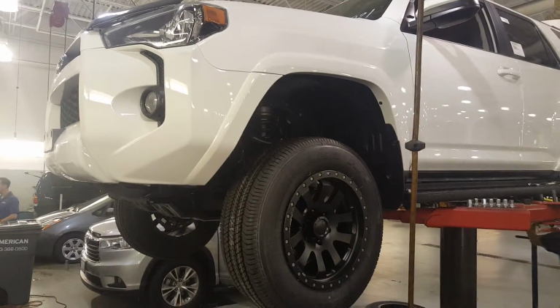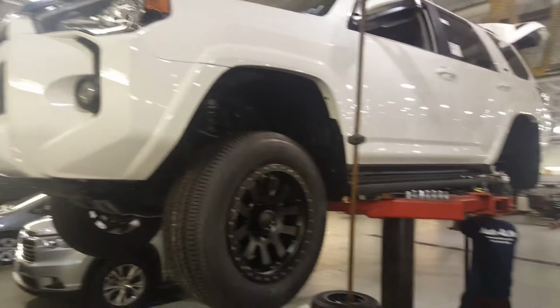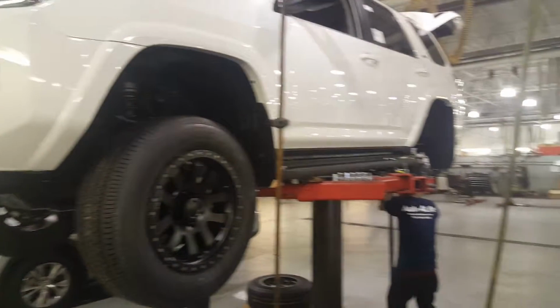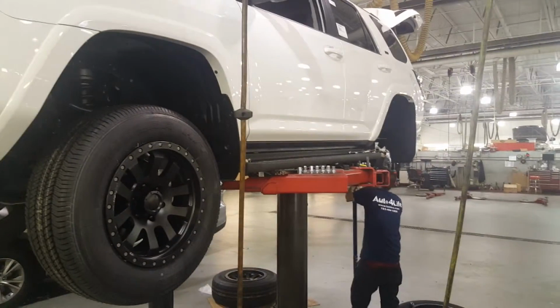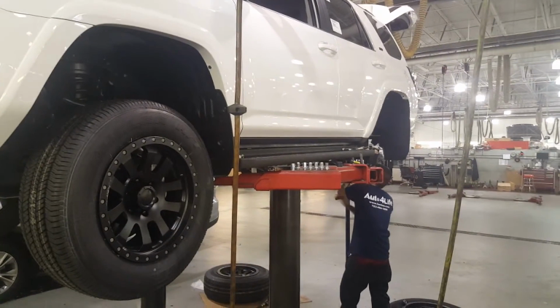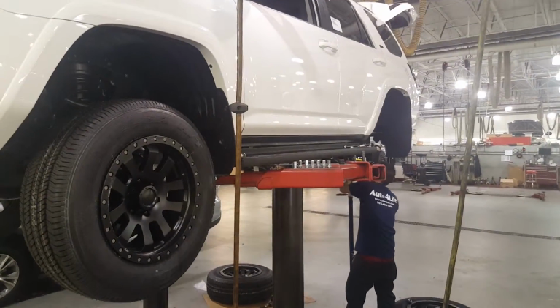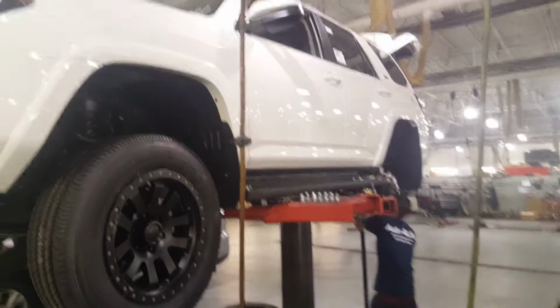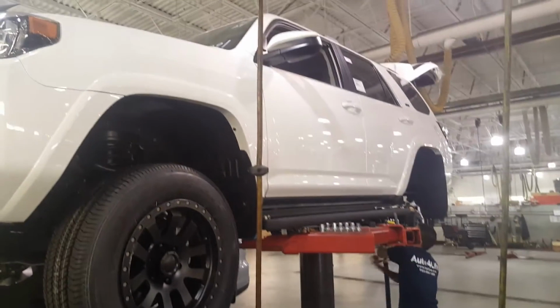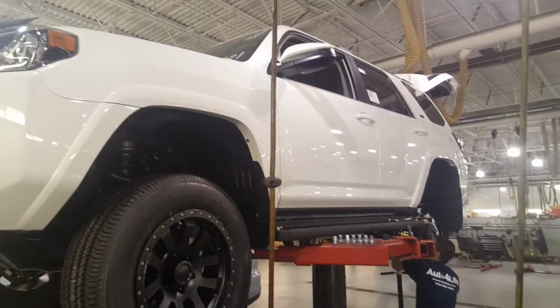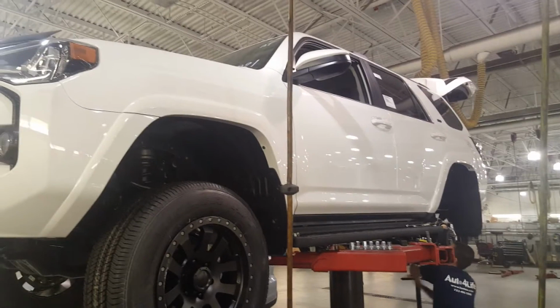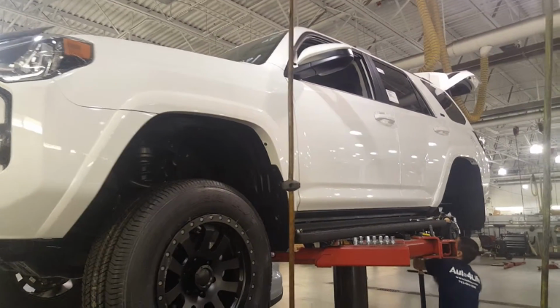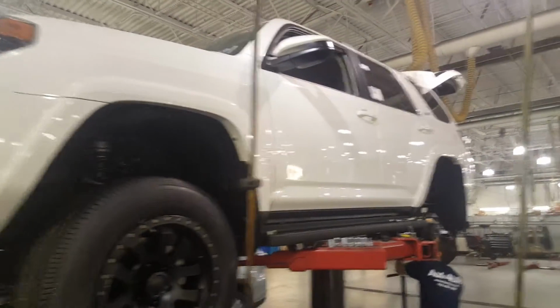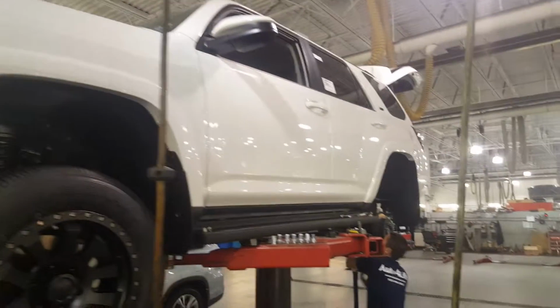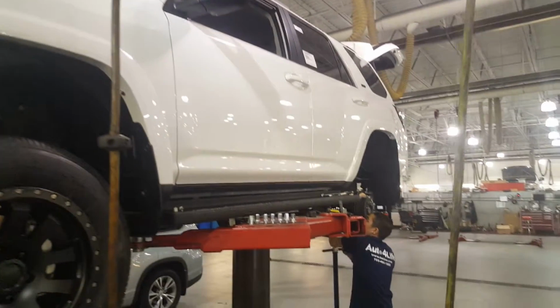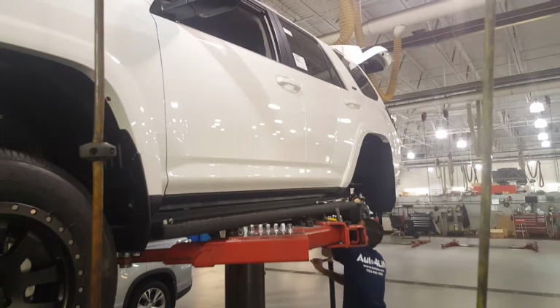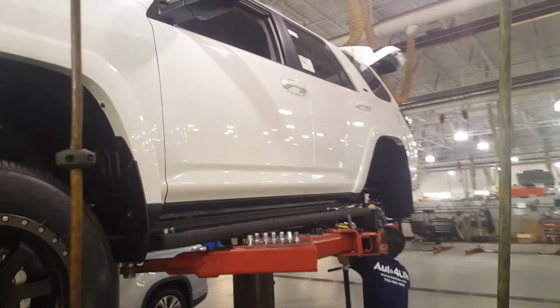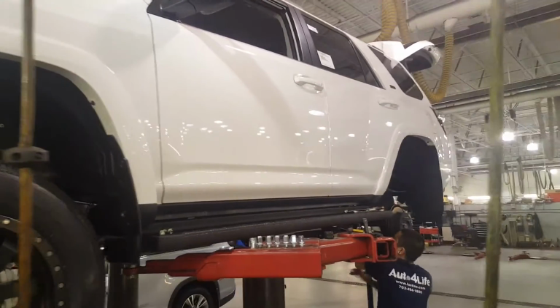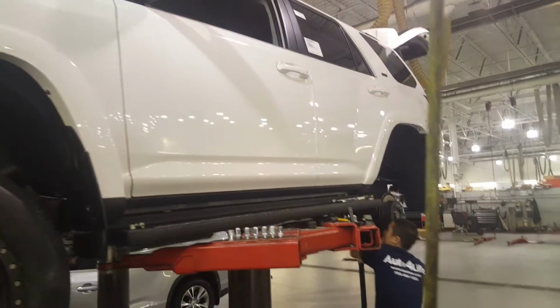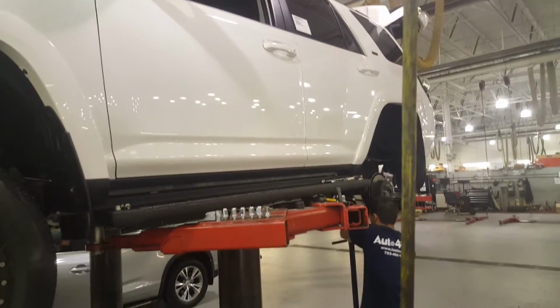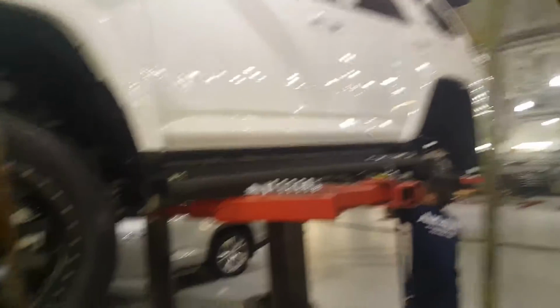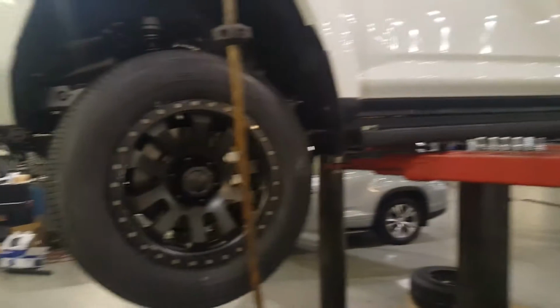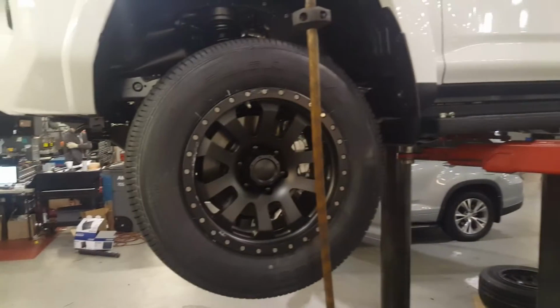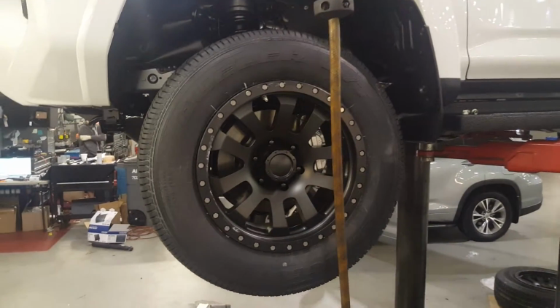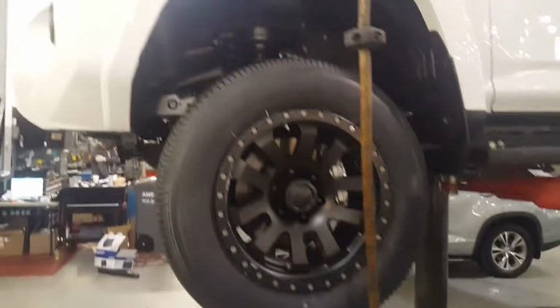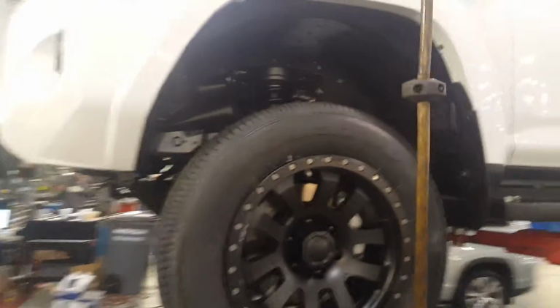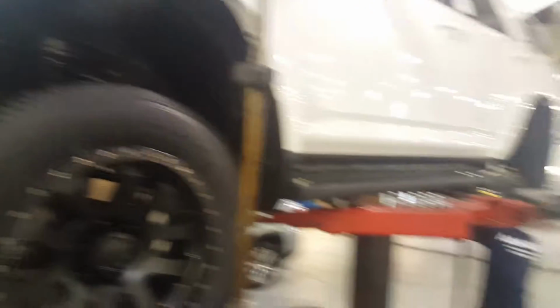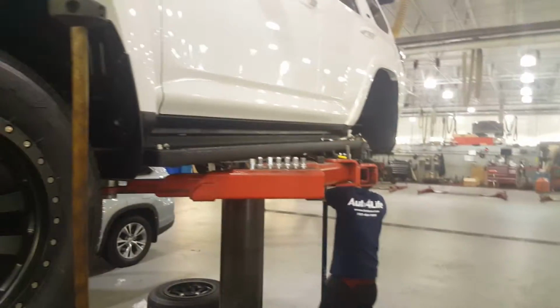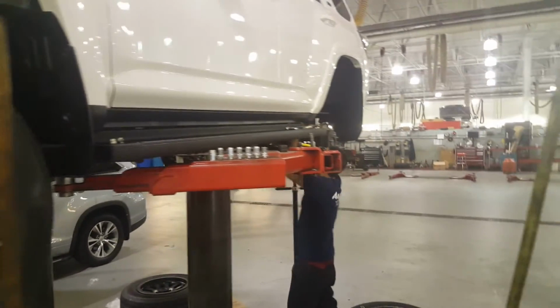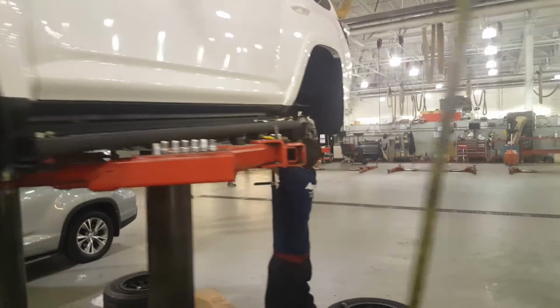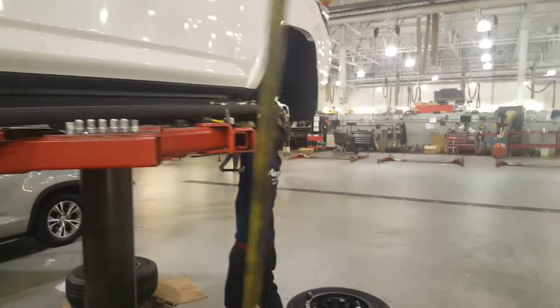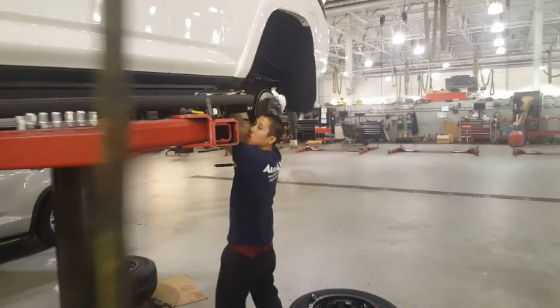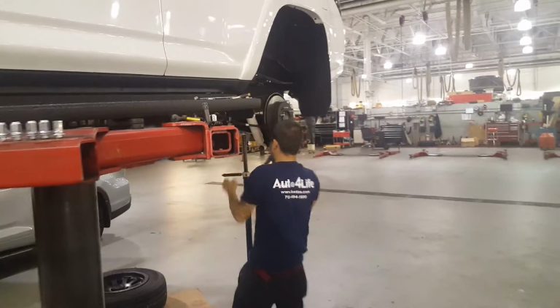Just checking up on Kit and the team here, working on our next LMS project, our 2016 Toyota 4Runner. We've got some nice wheels — looks like we're working on the suspension today. What we got going on over here Kit?